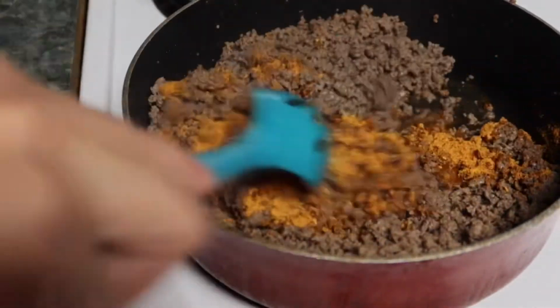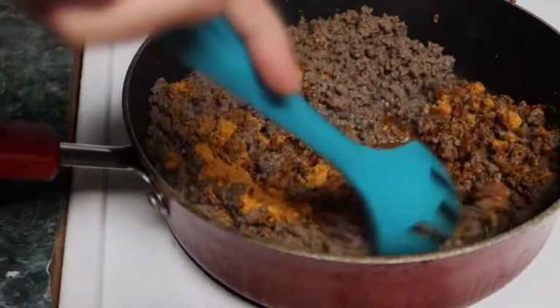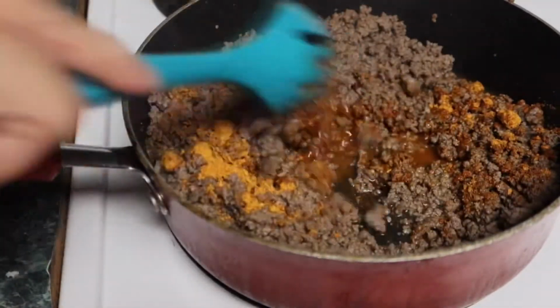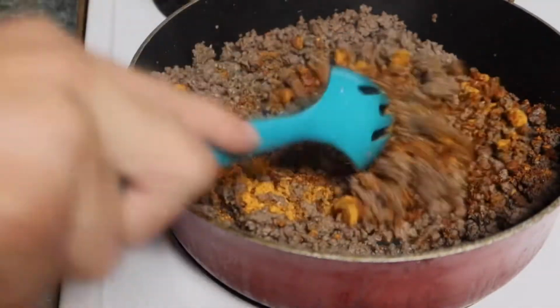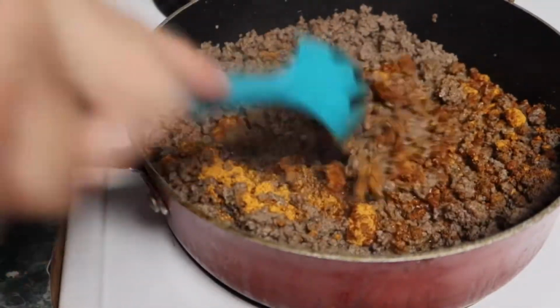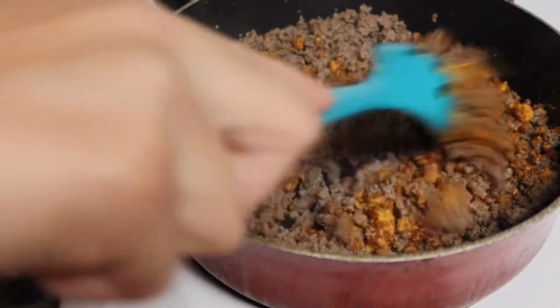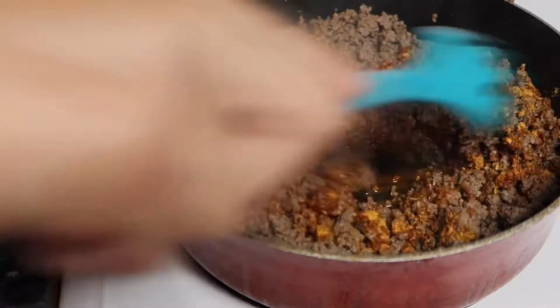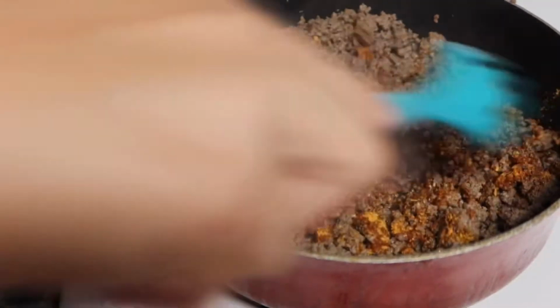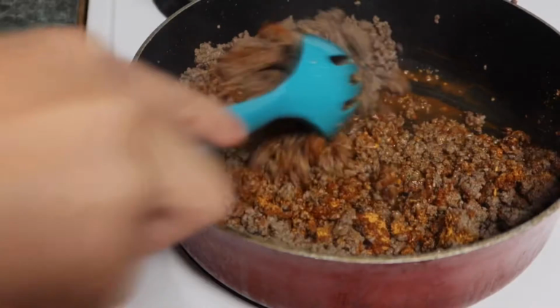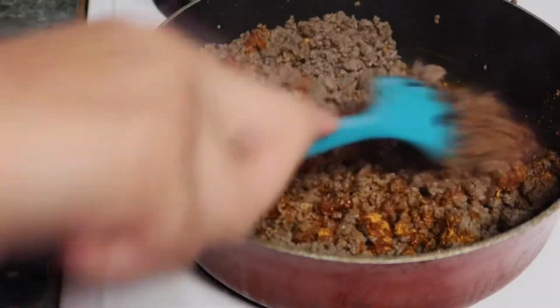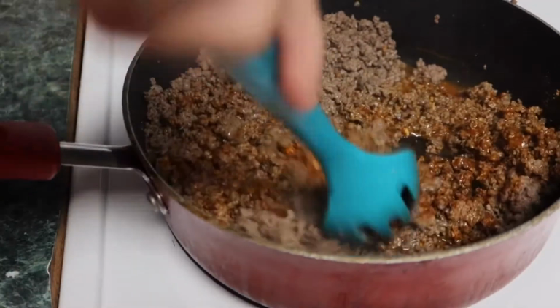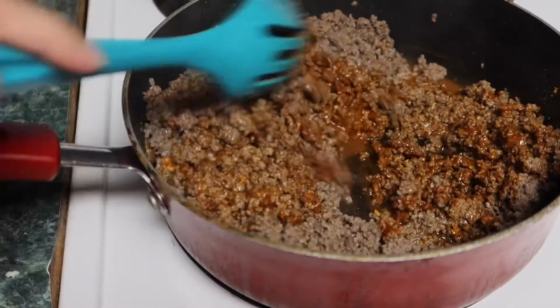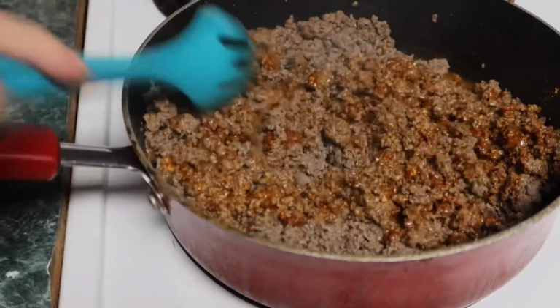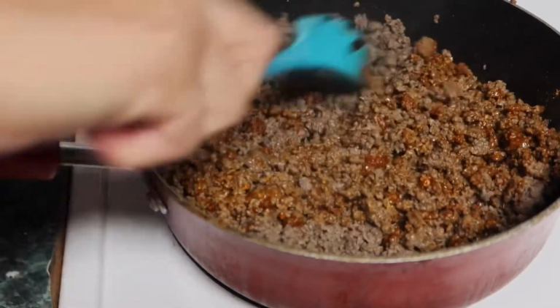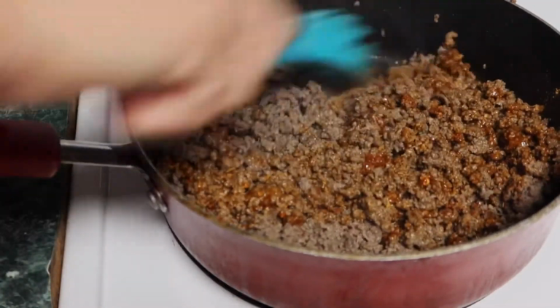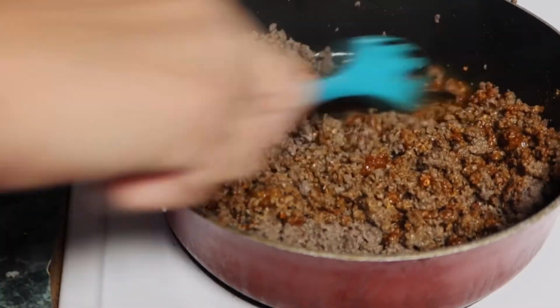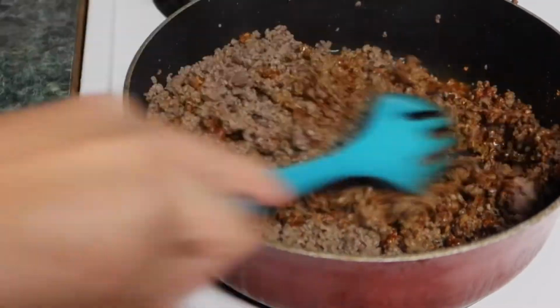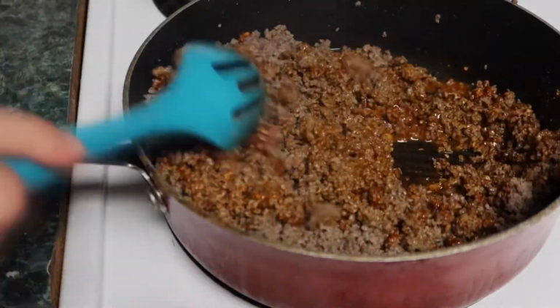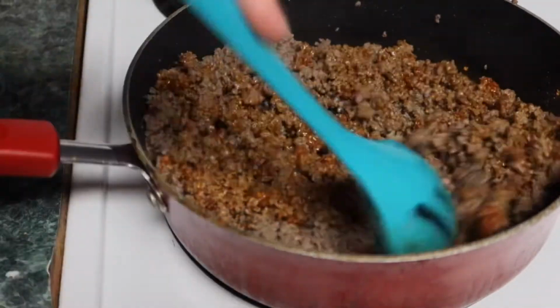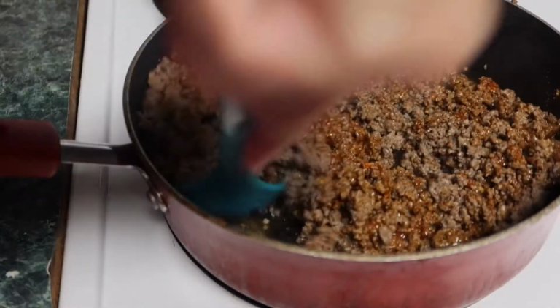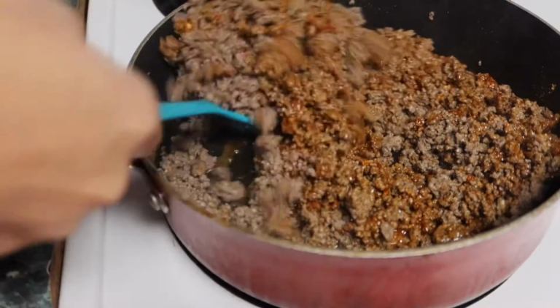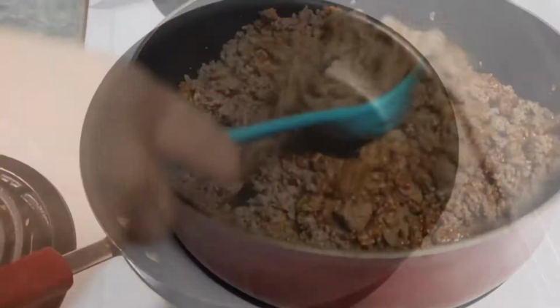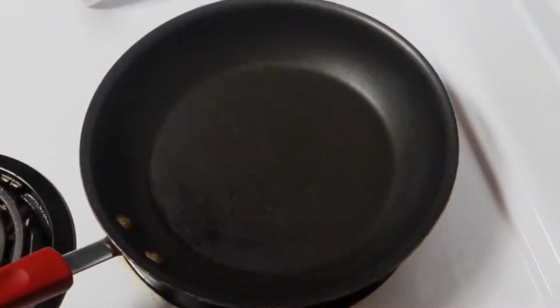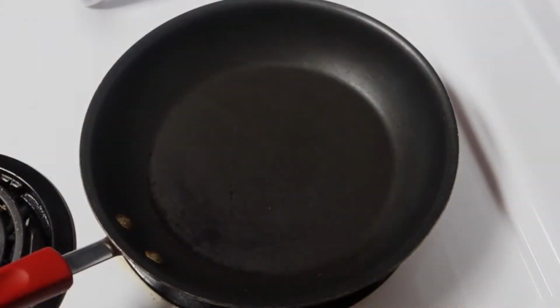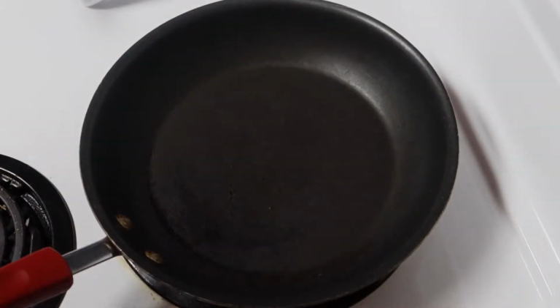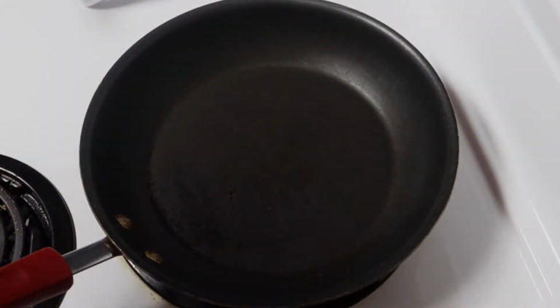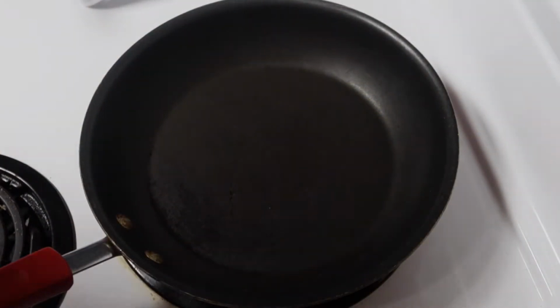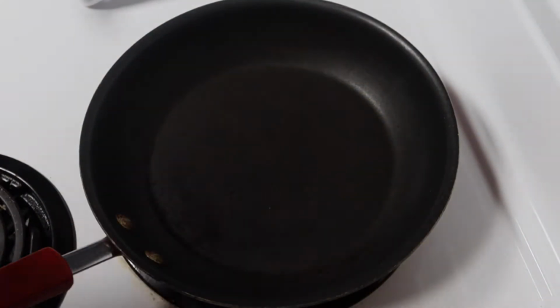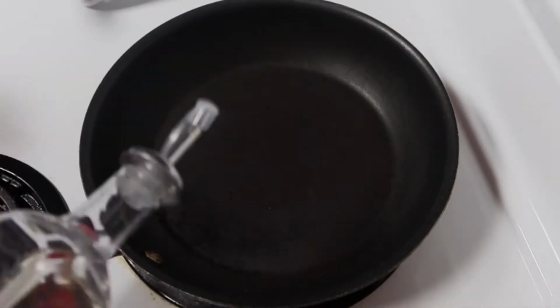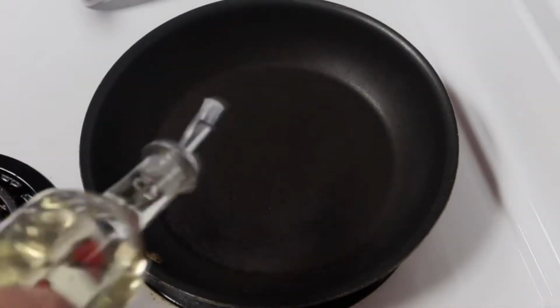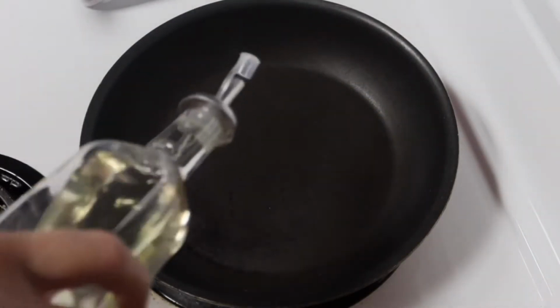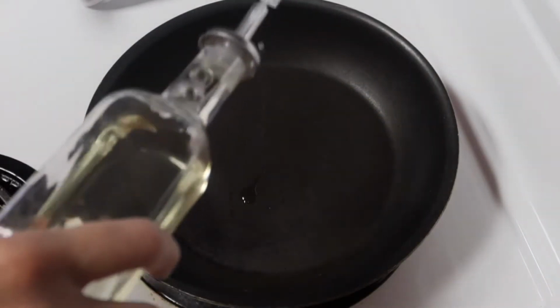I've already cooked up my ground beef — this is a little over a pound — and I've added in my taco seasoning and the water. I'm just going to mix that together really well and let it simmer. While it's simmering, we're going to go ahead and cook up the tortillas.